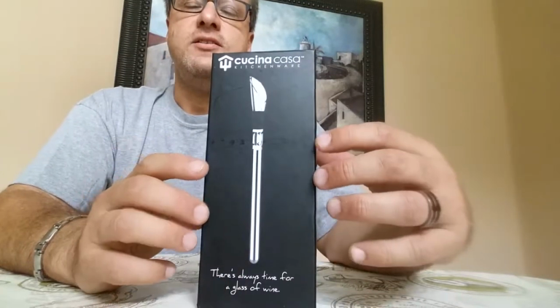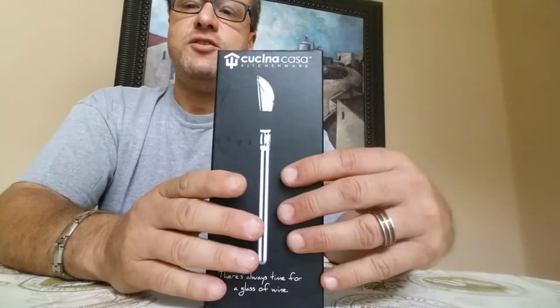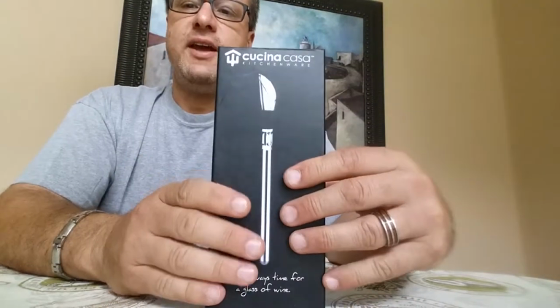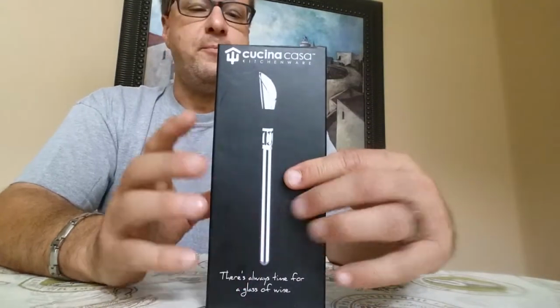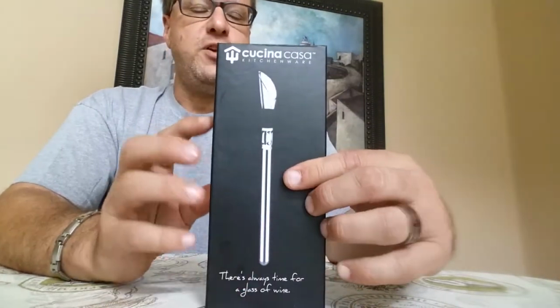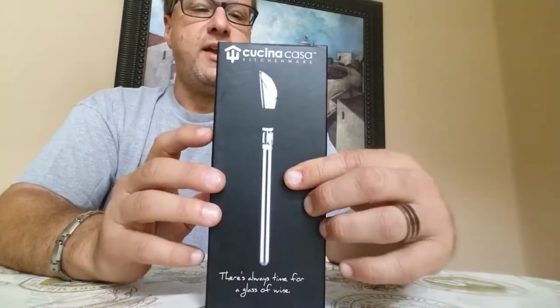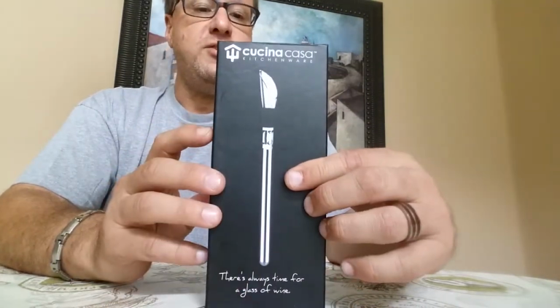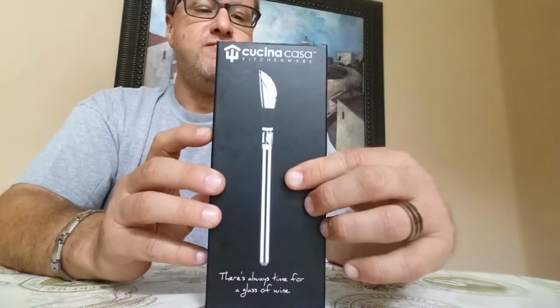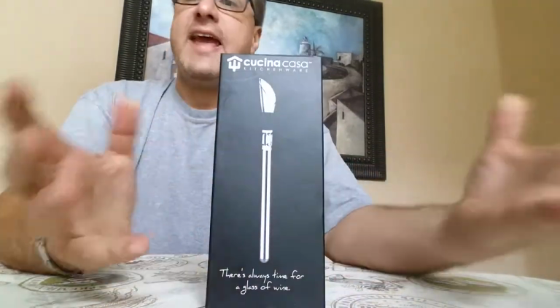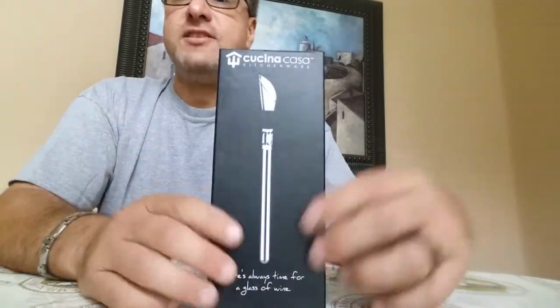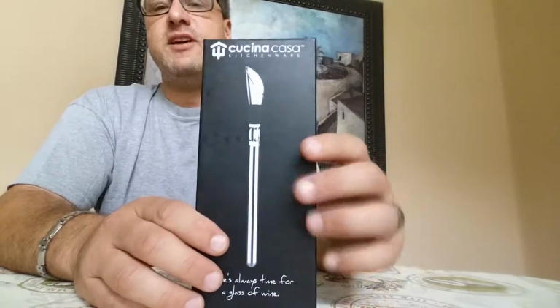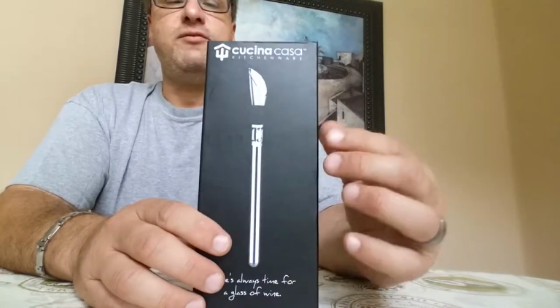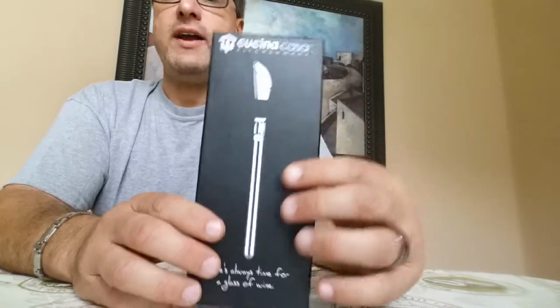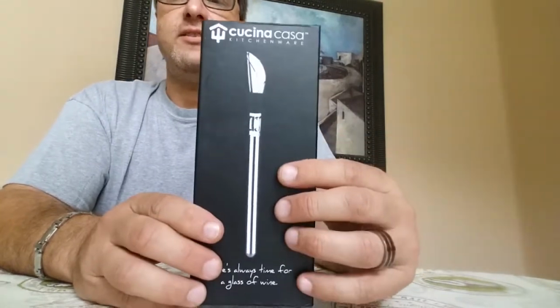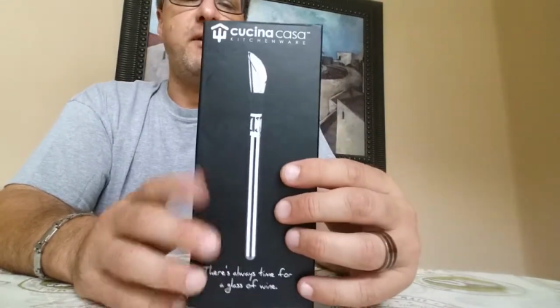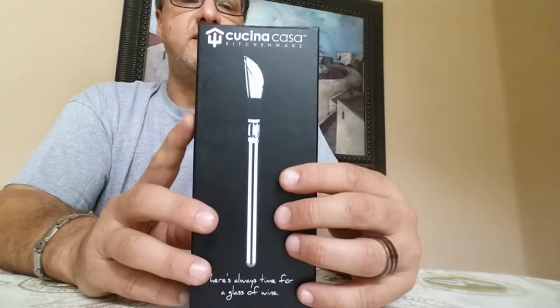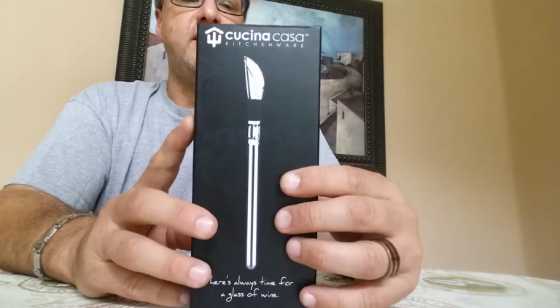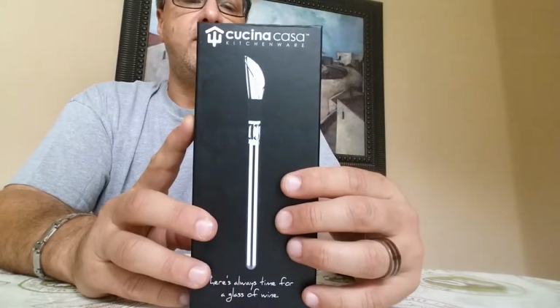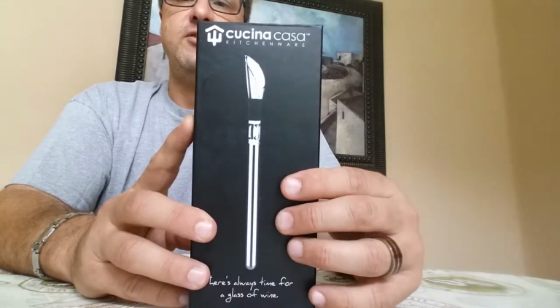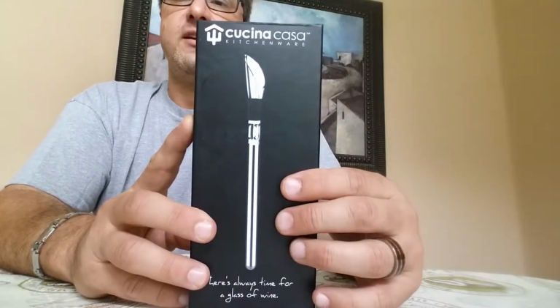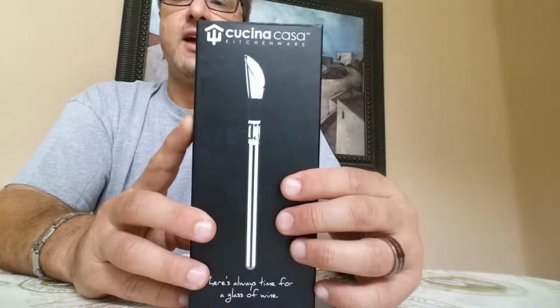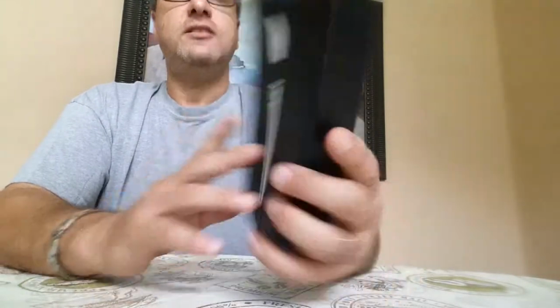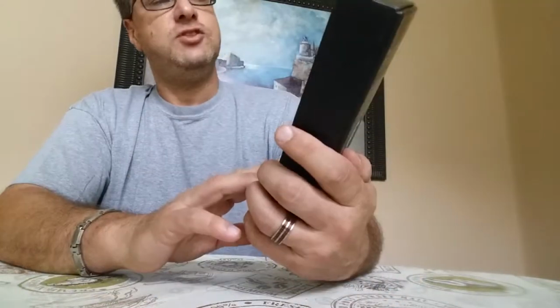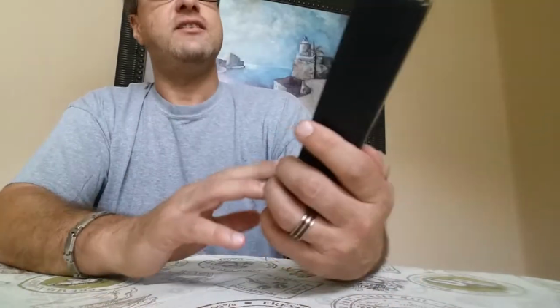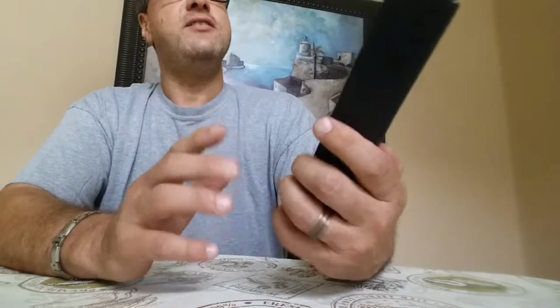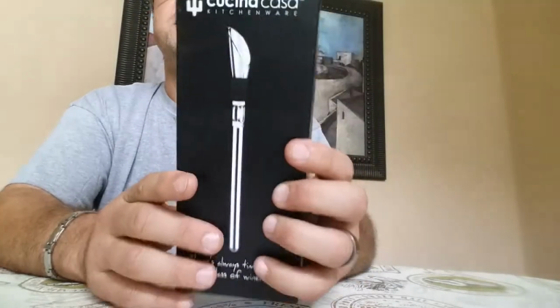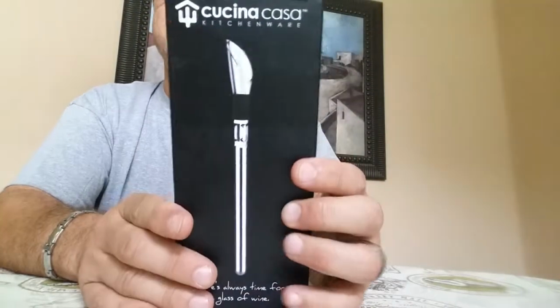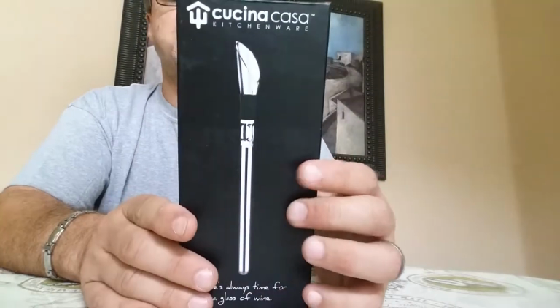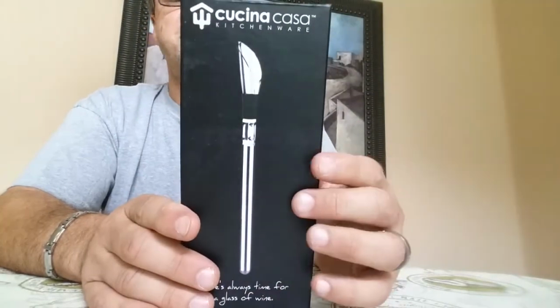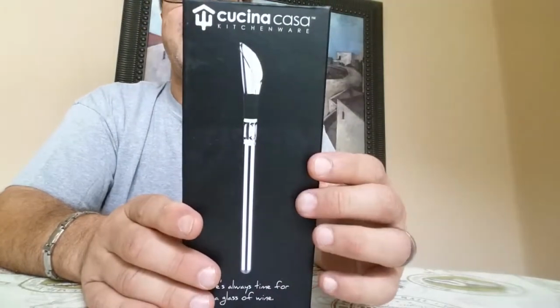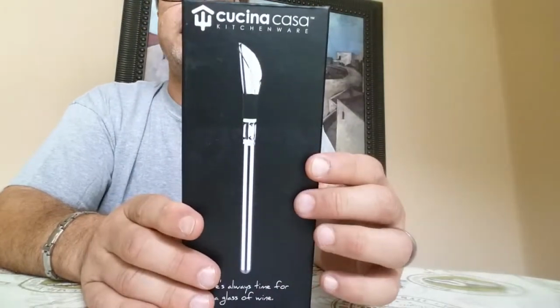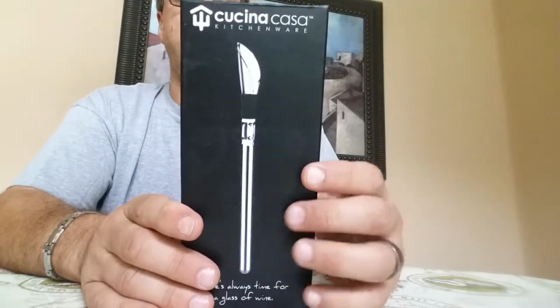Steve here doing a review on a new — not a gadget this time, it's actually for wine. It's my friends at Kachina Casa. Kachina Casa actually sent me a wine chiller.